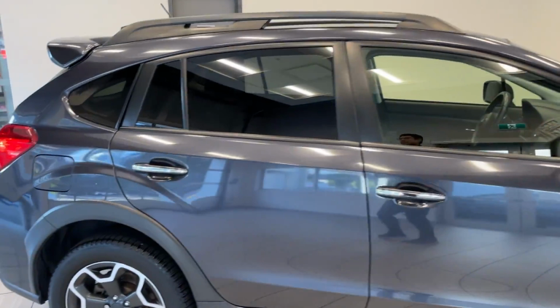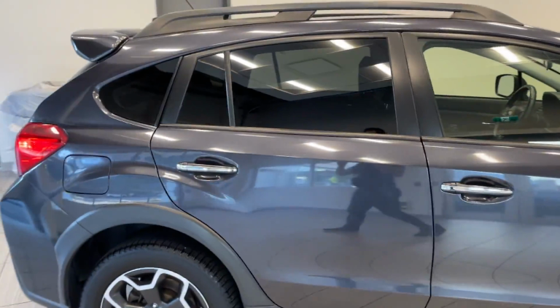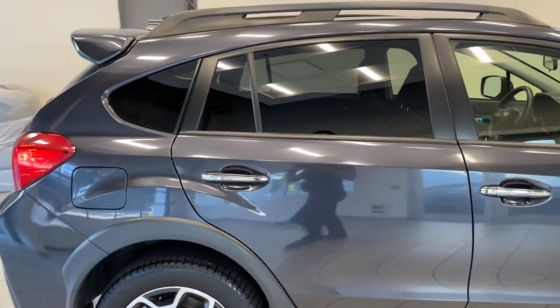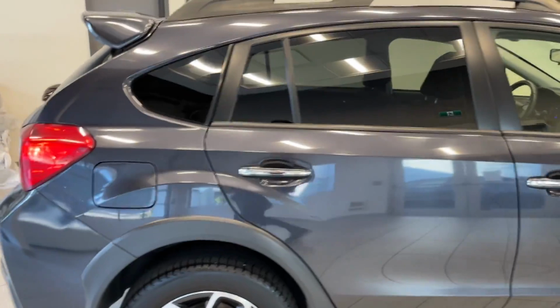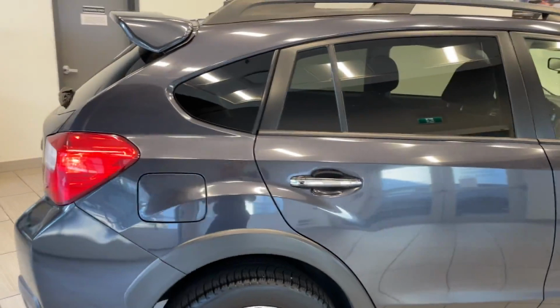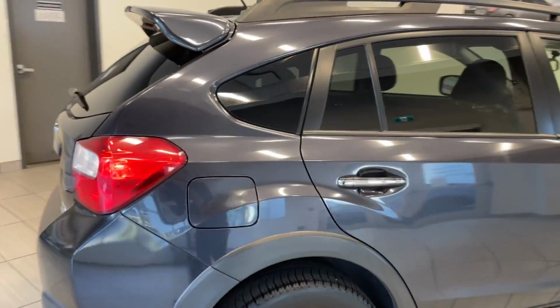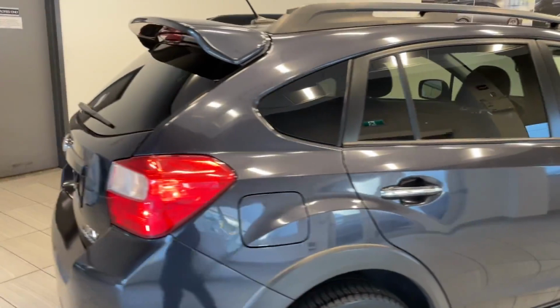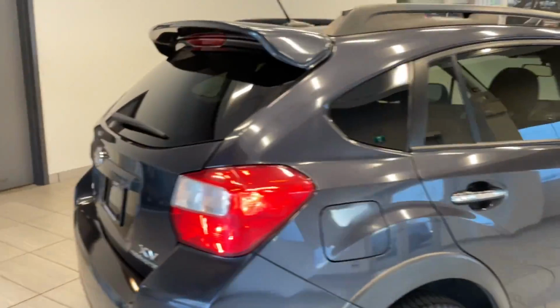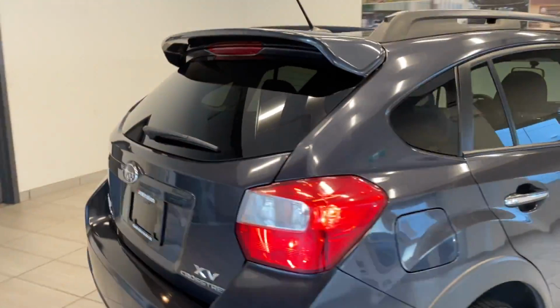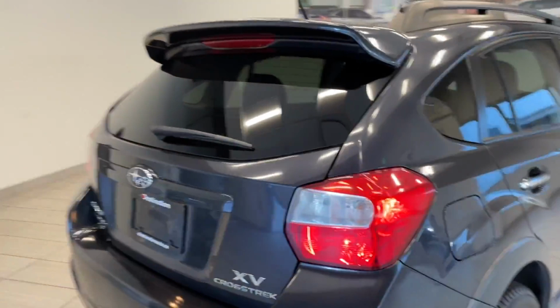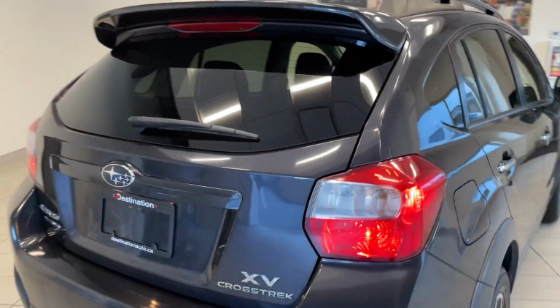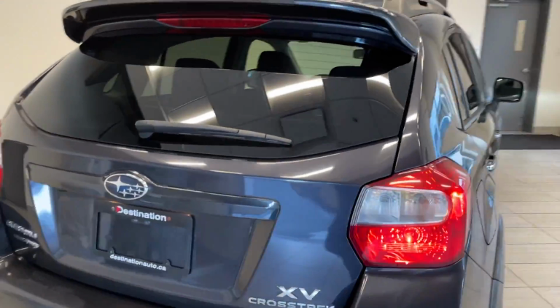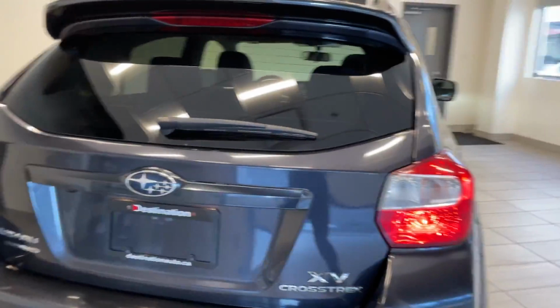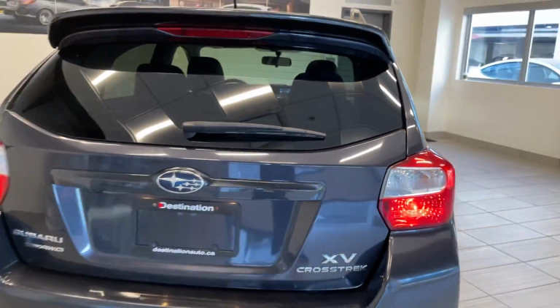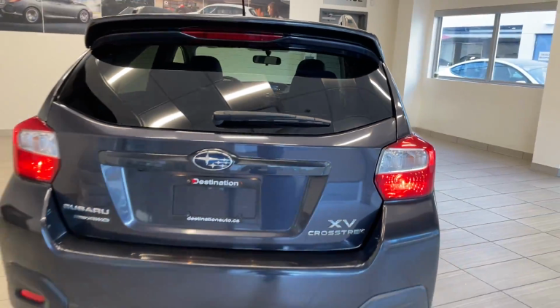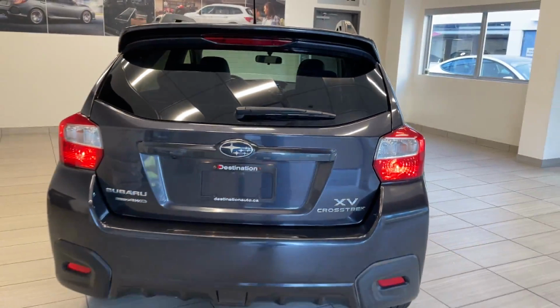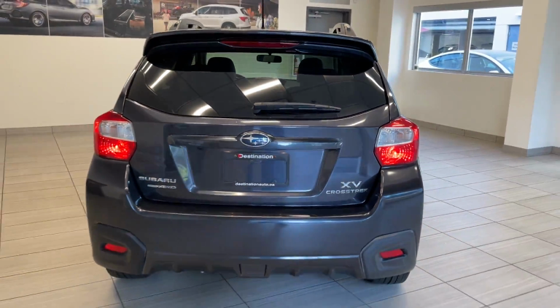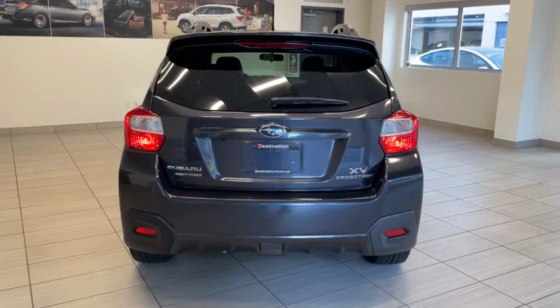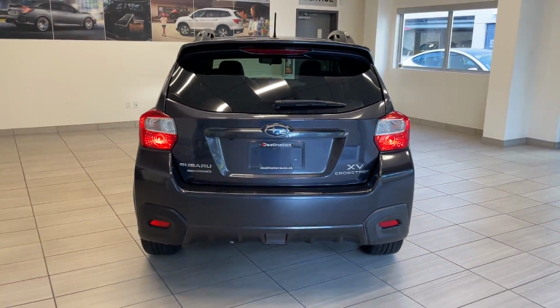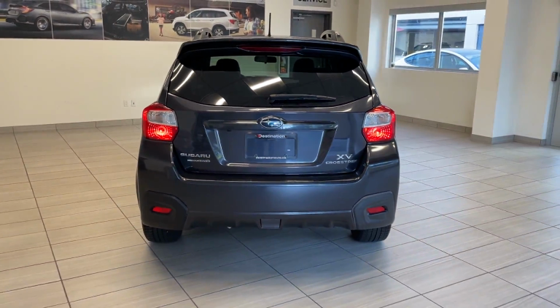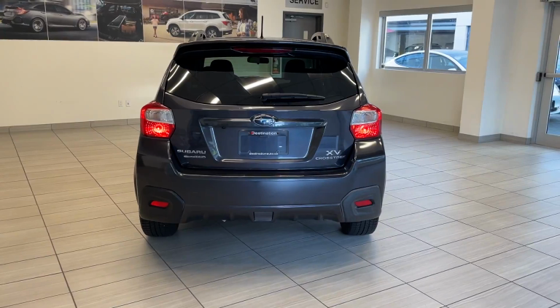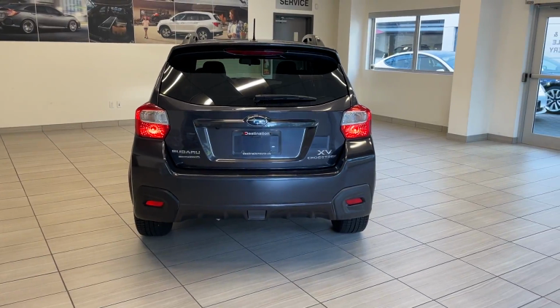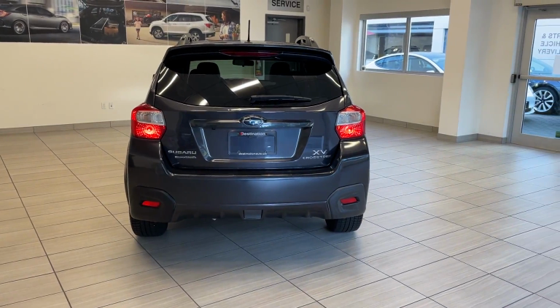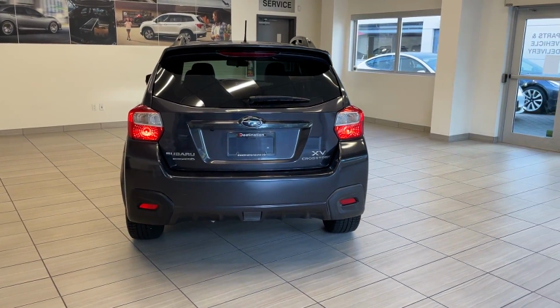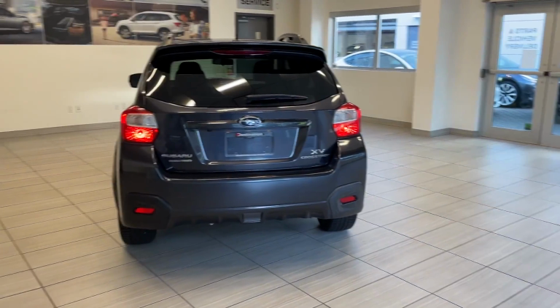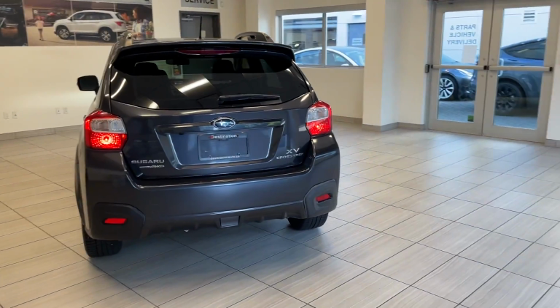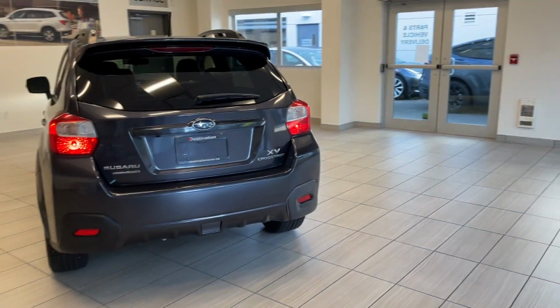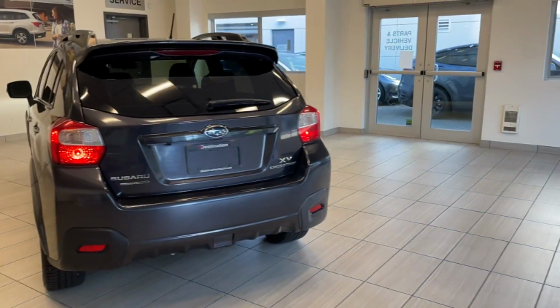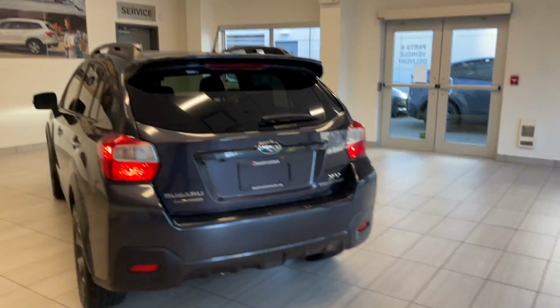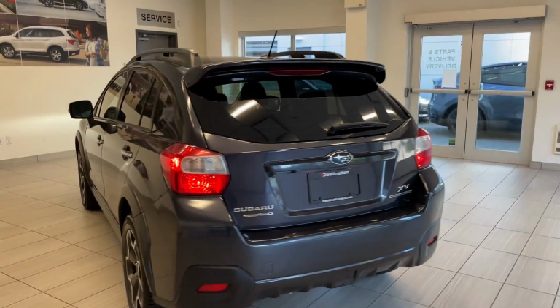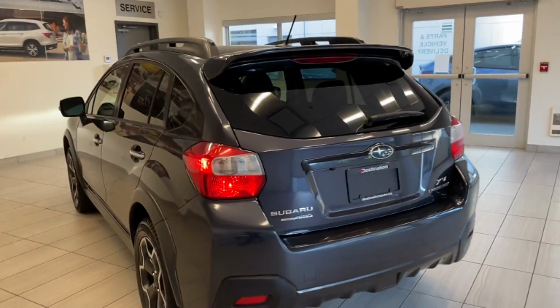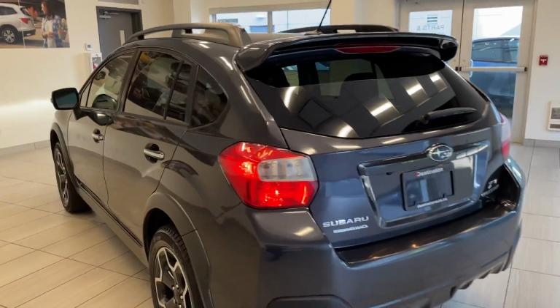Moving around towards the back here, the rear windows are tinted too for some privacy. Got the Subaru XV Crosstrek badge. A very good looking vehicle.